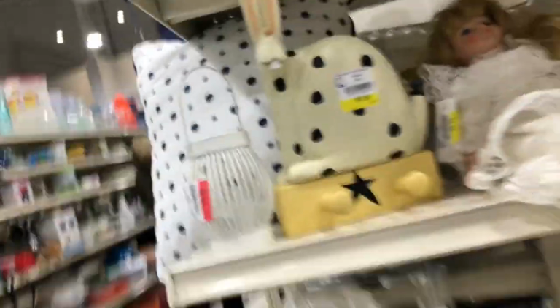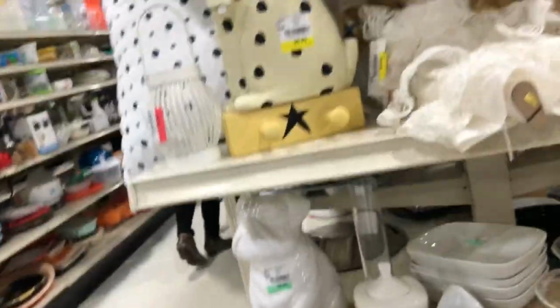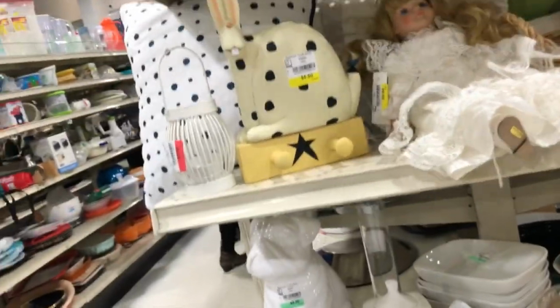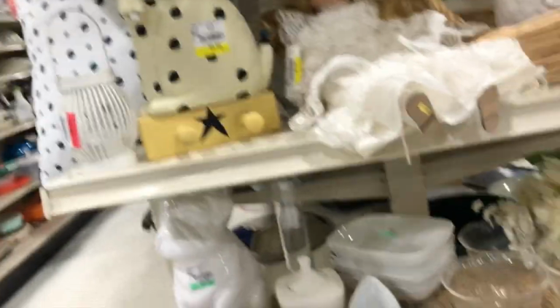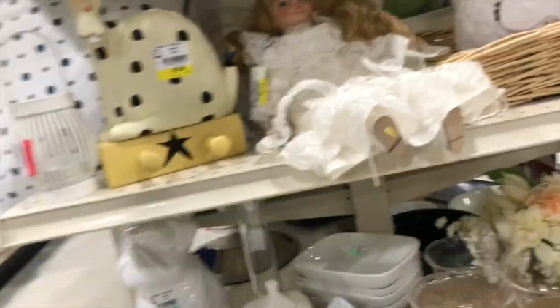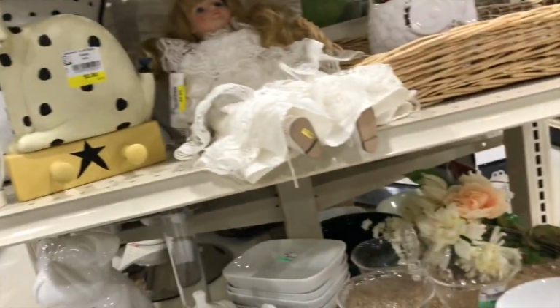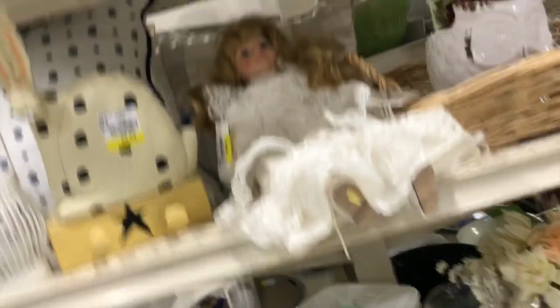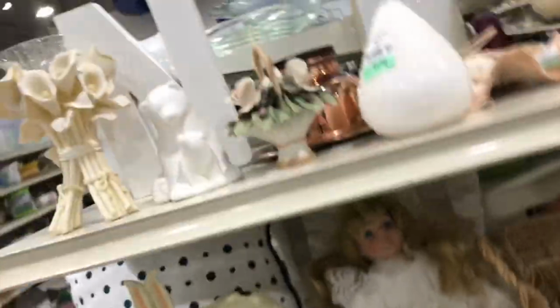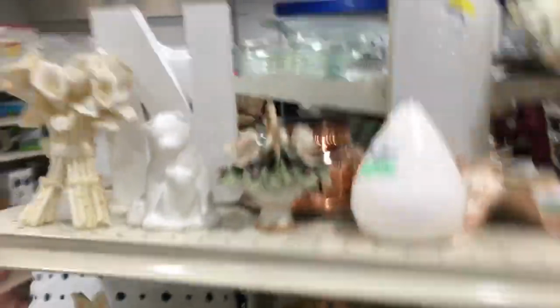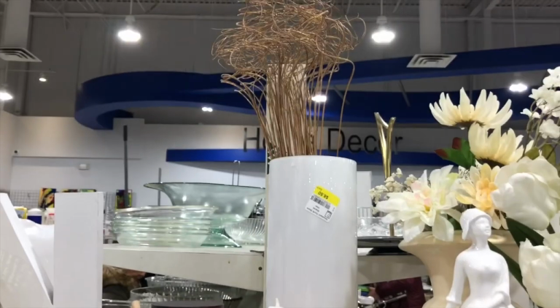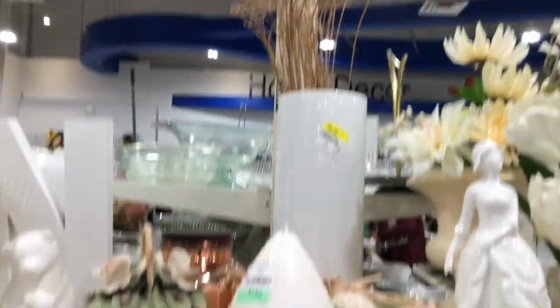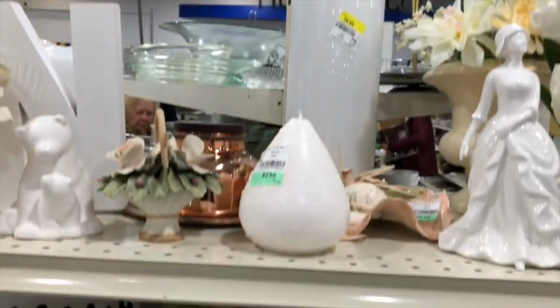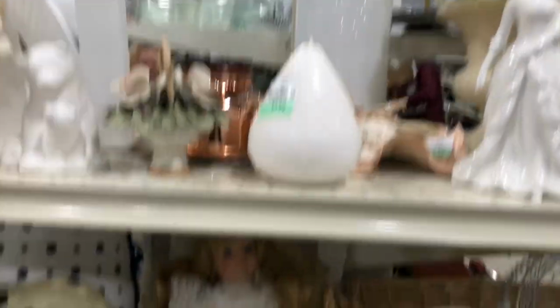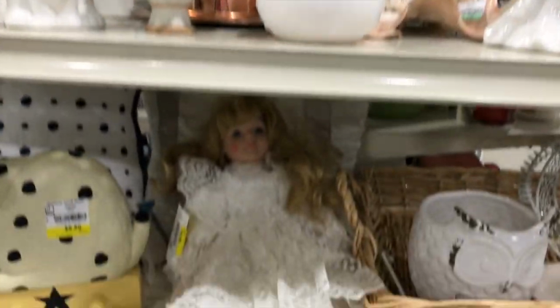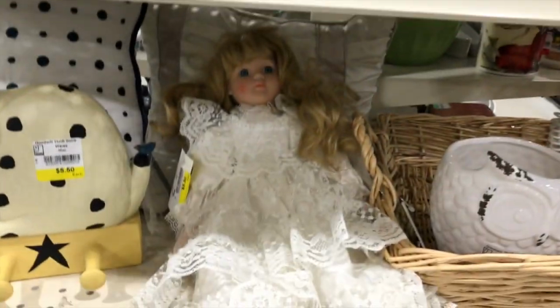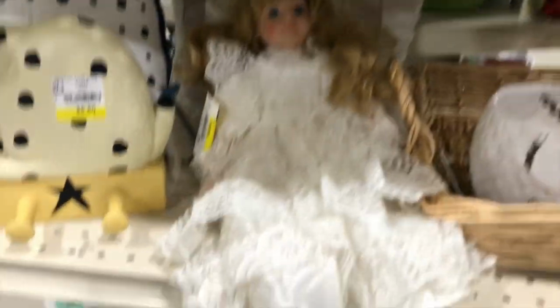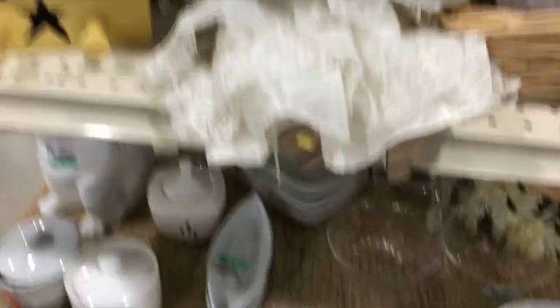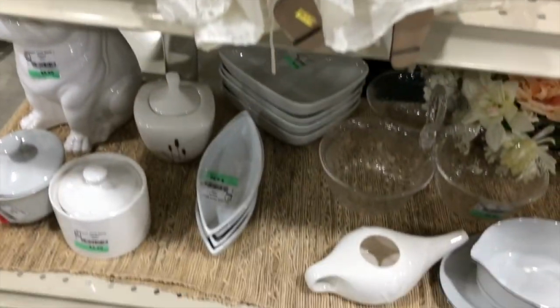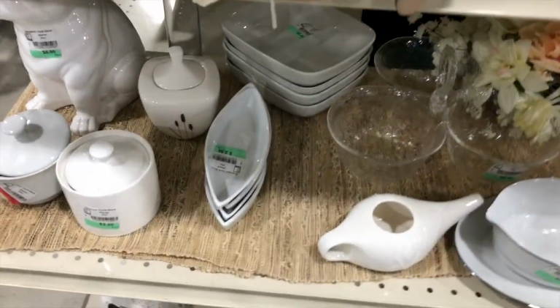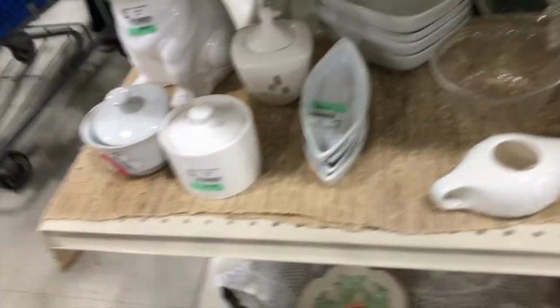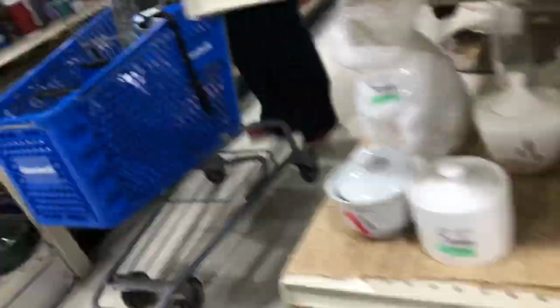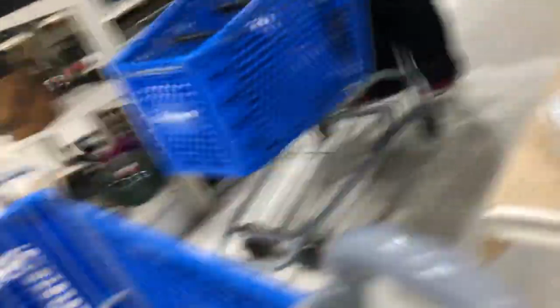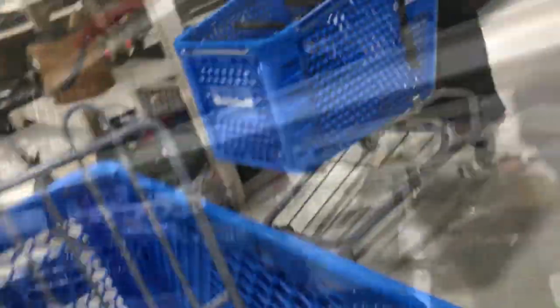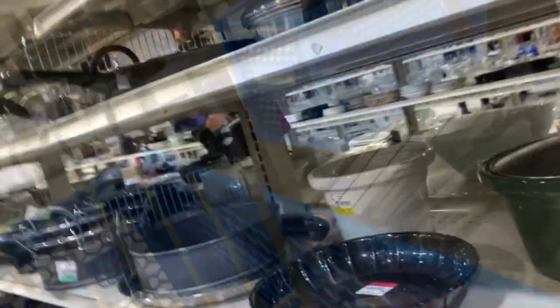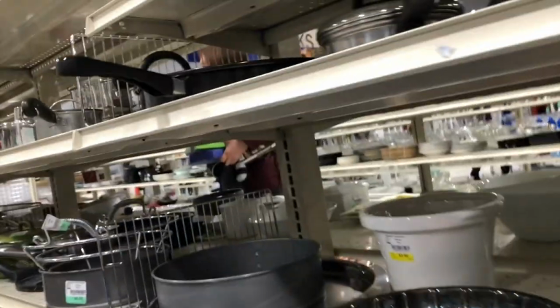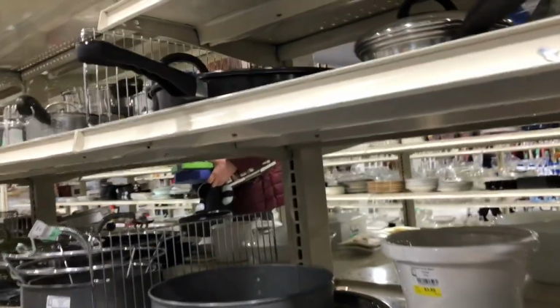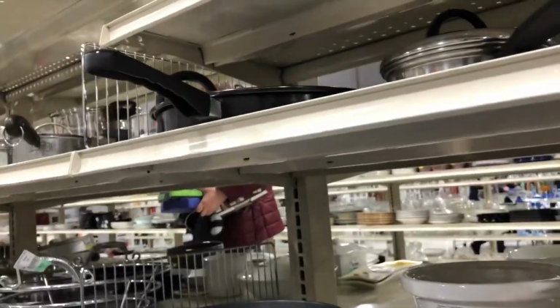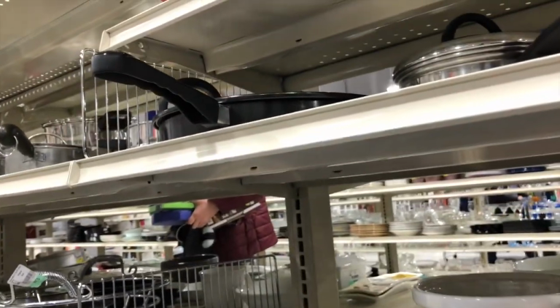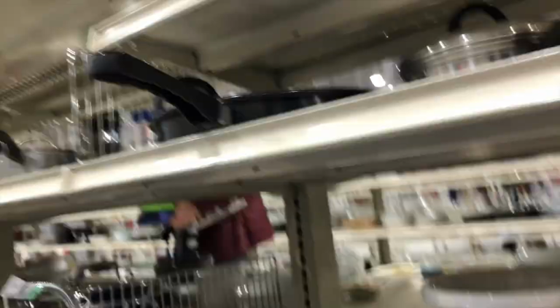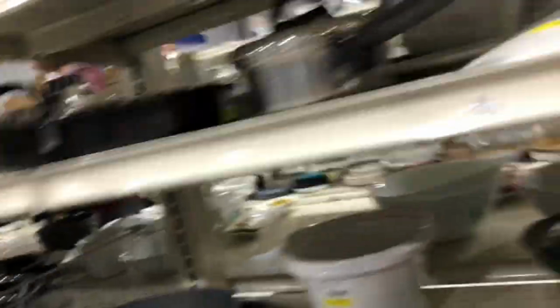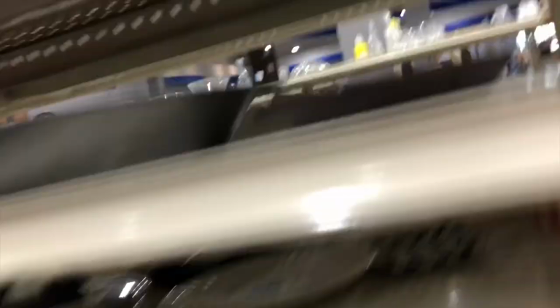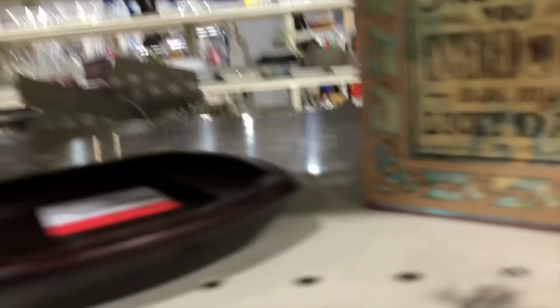We came to this end shelf with some pretty white items. I like how Goodwill does these end shelves in different colors - this one was the white shelf and there were some cute things on it. Then off to kitchenware.